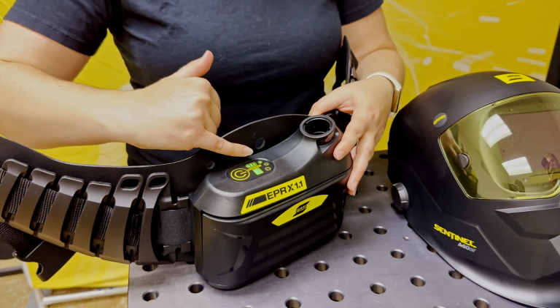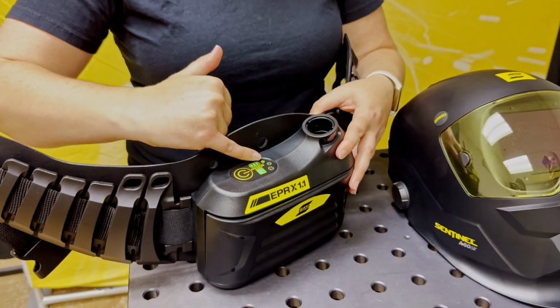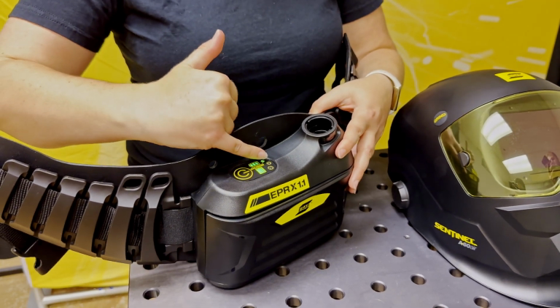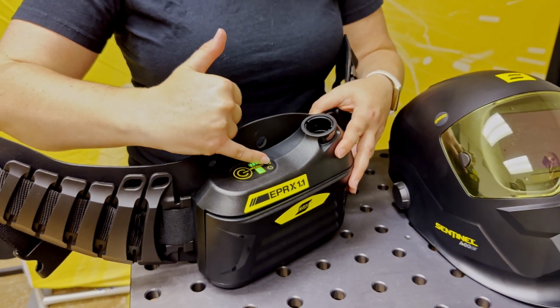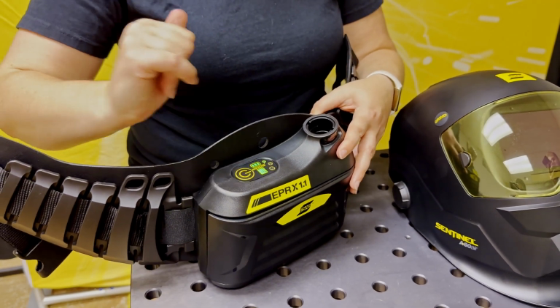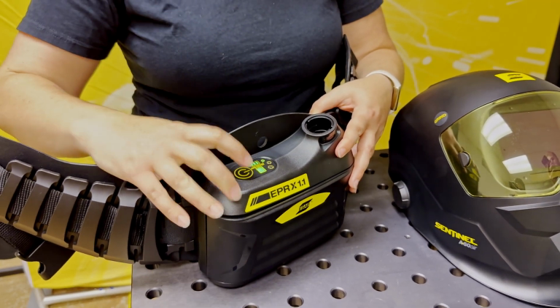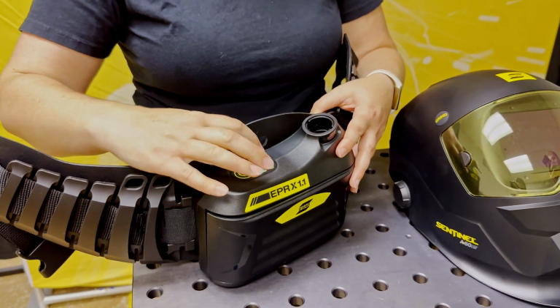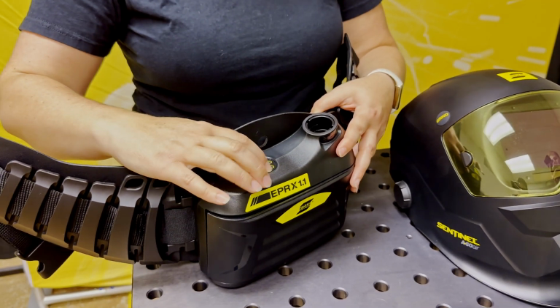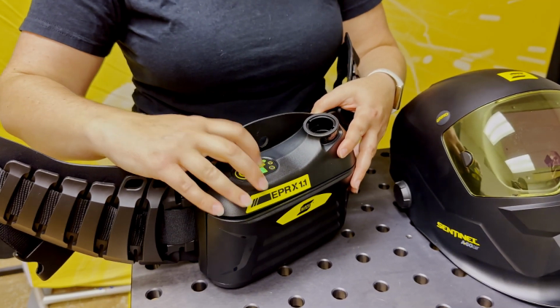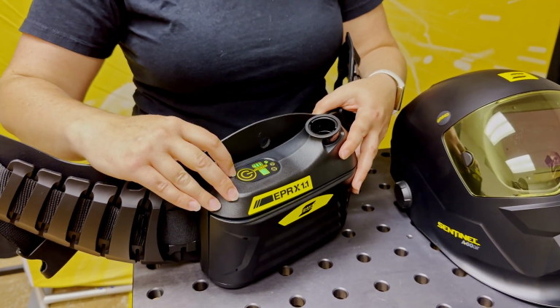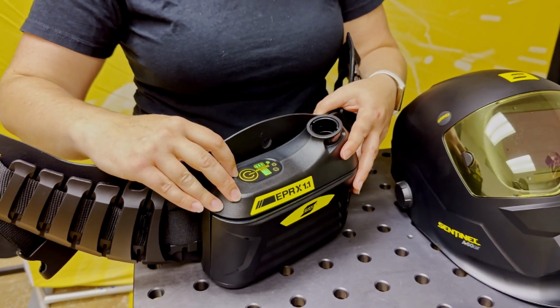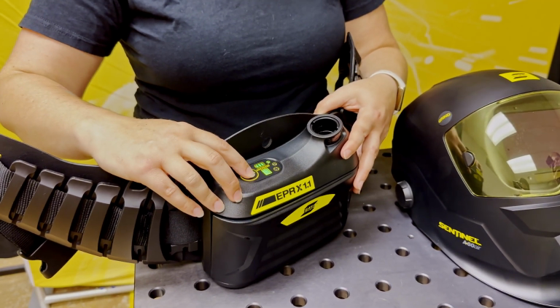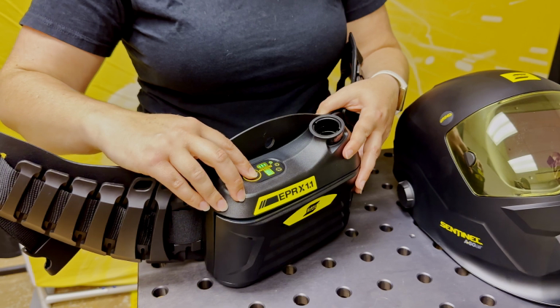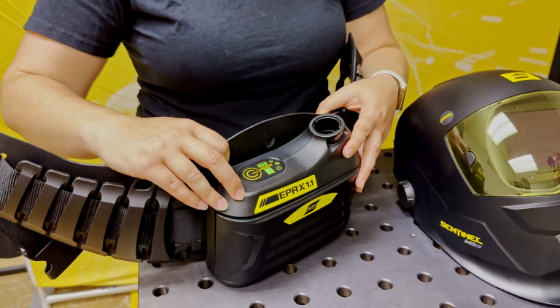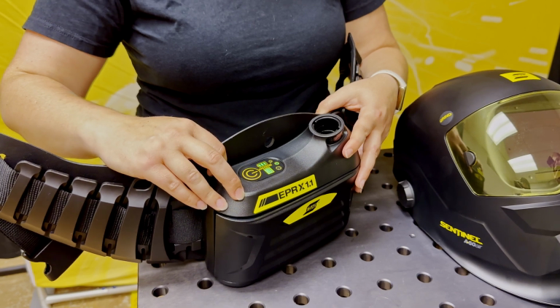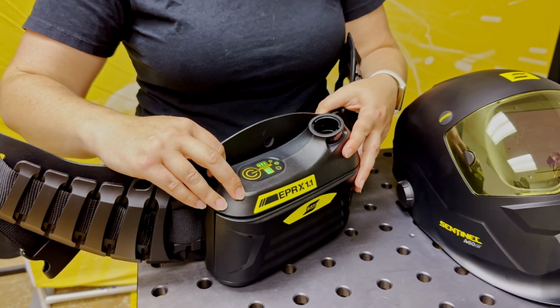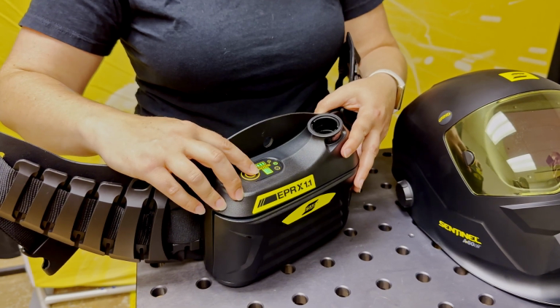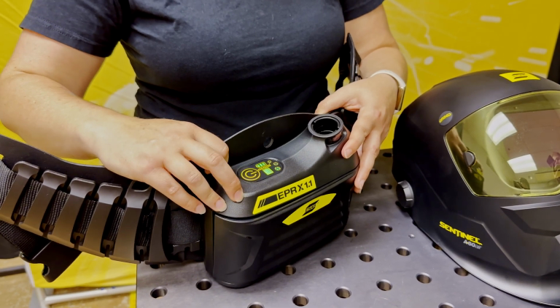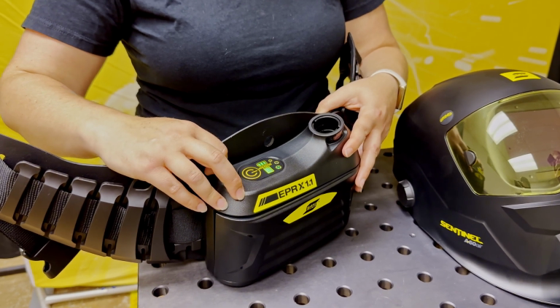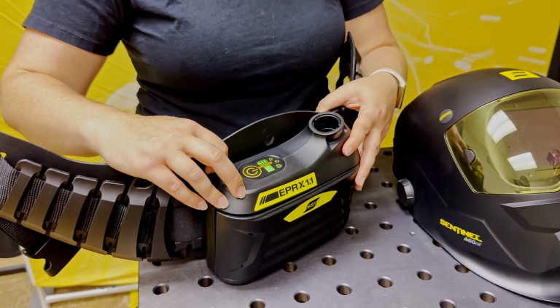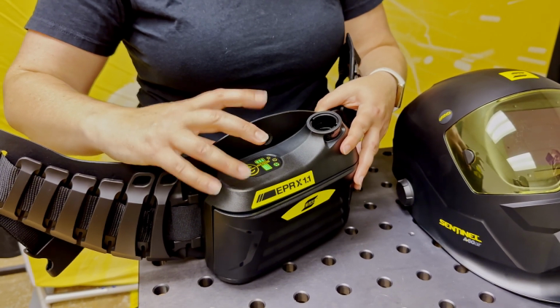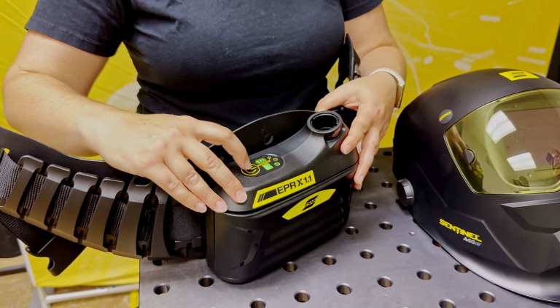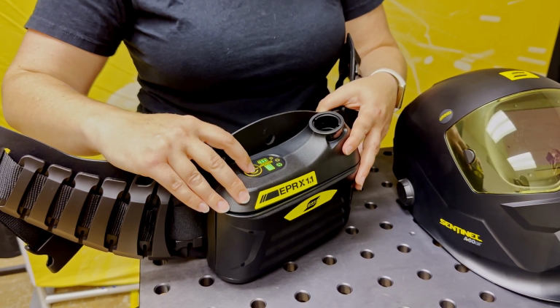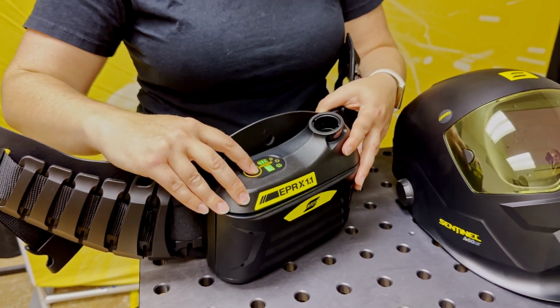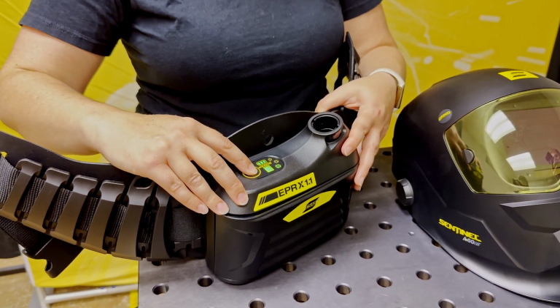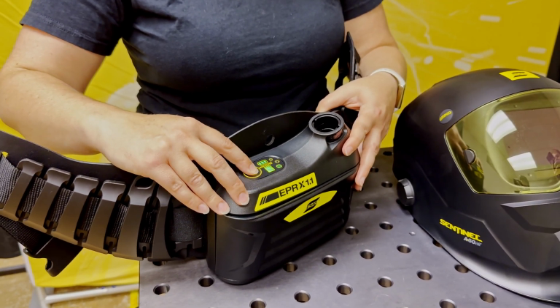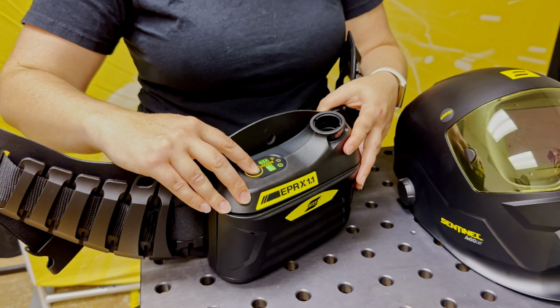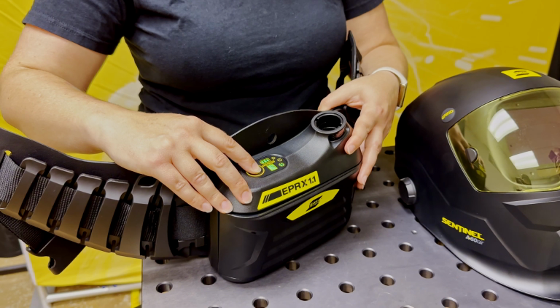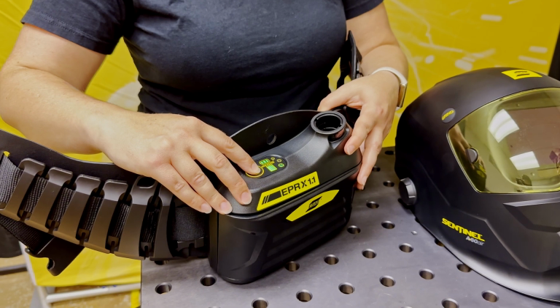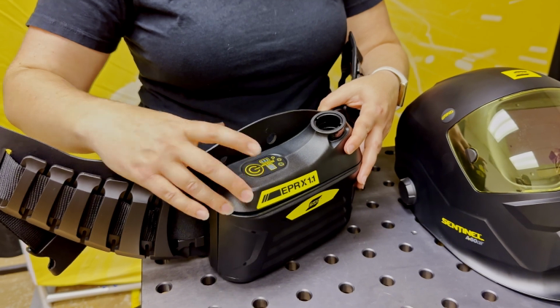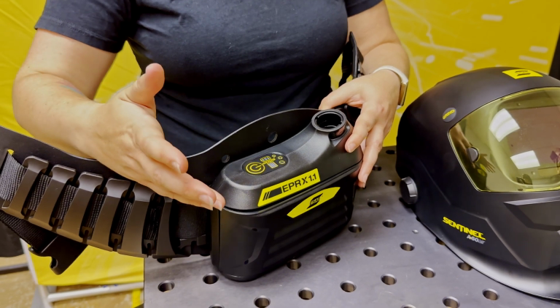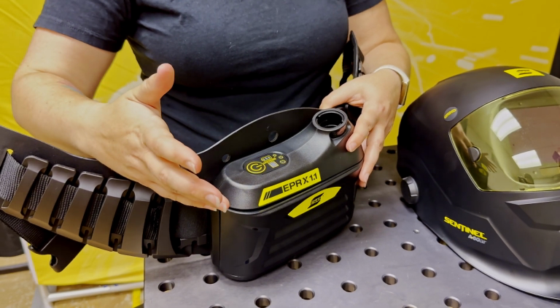There are three different settings. To cycle through them, you just press the power button once and it changes the setting. To turn it off, you hold the power button down and it turns off.